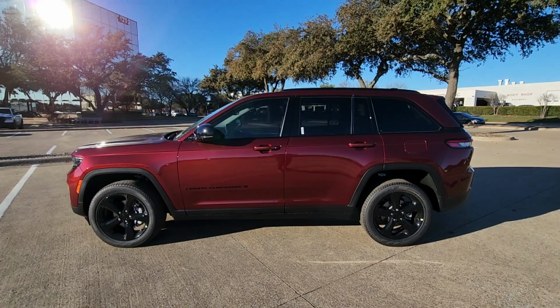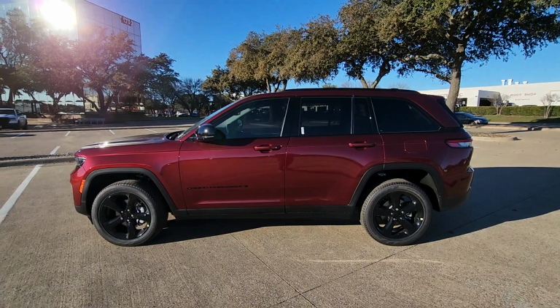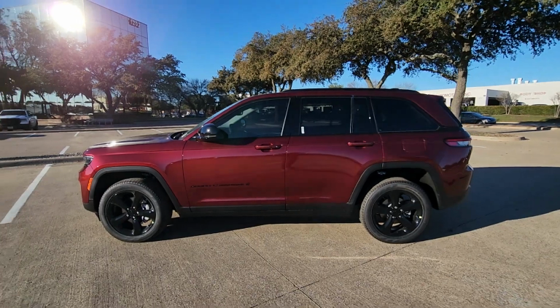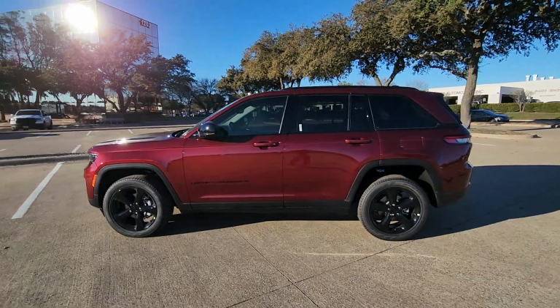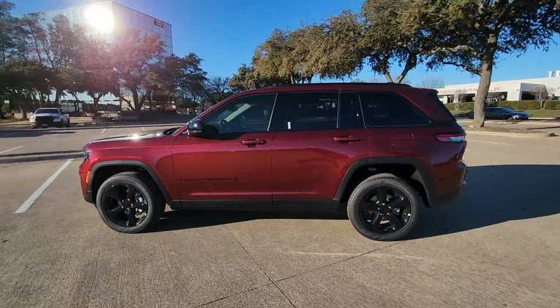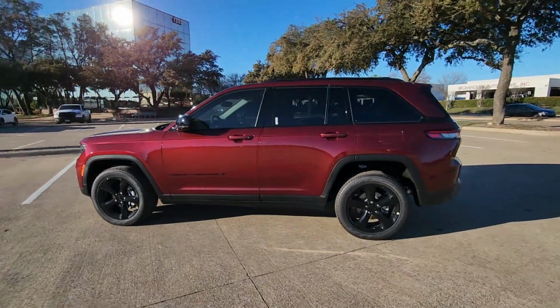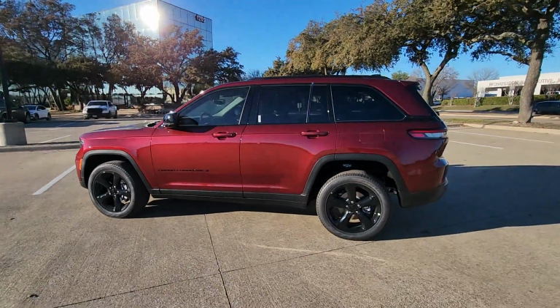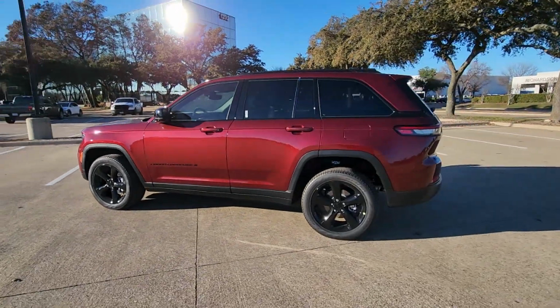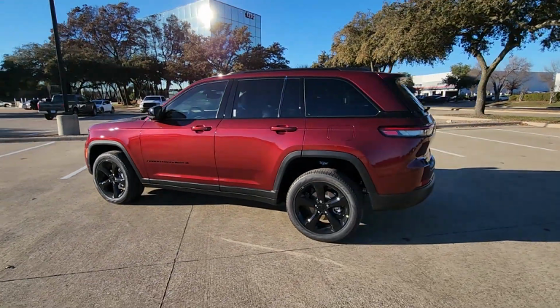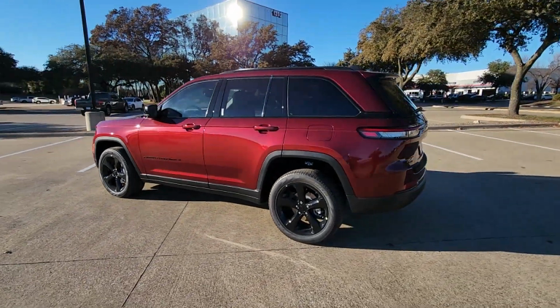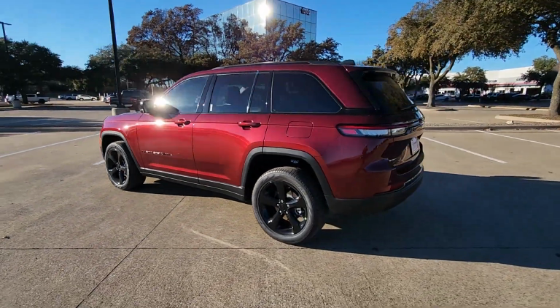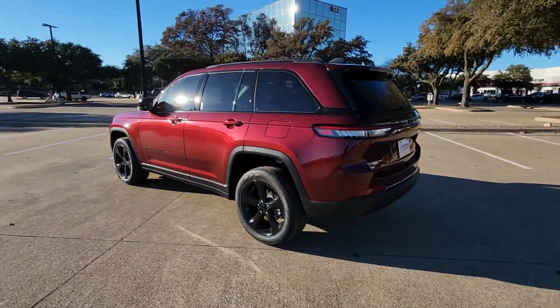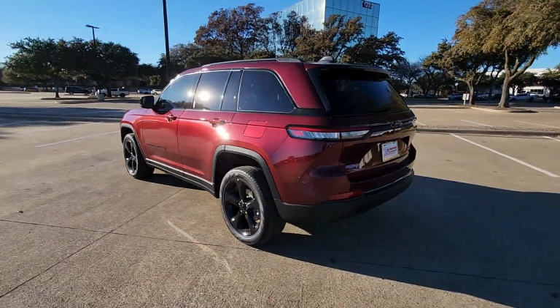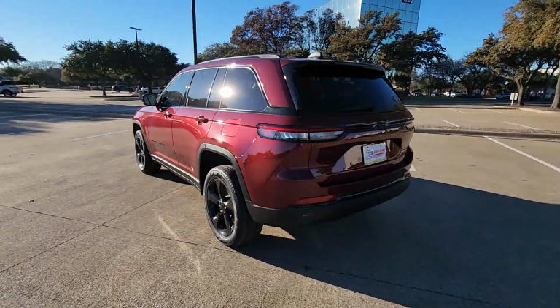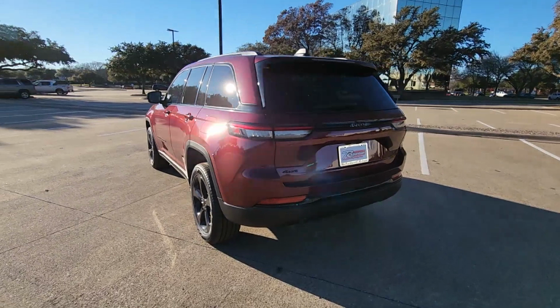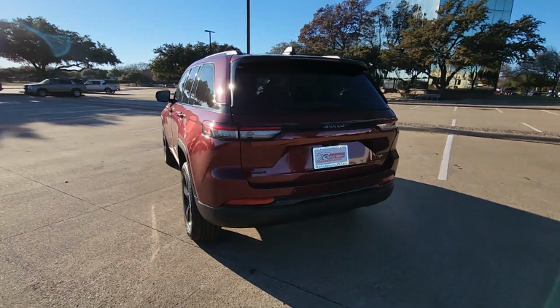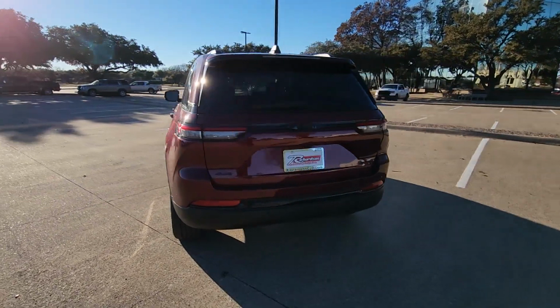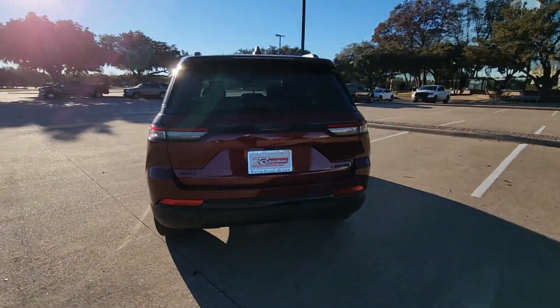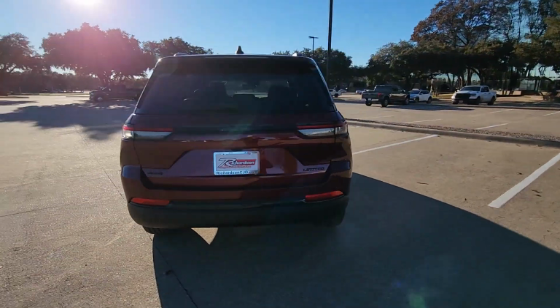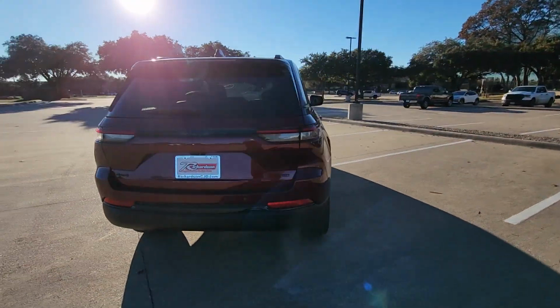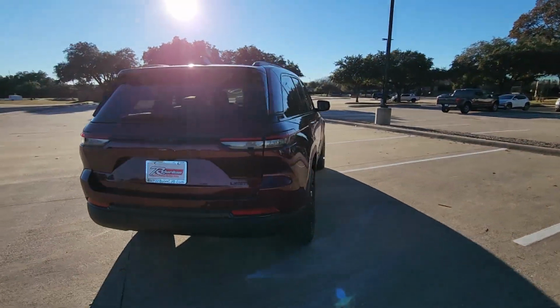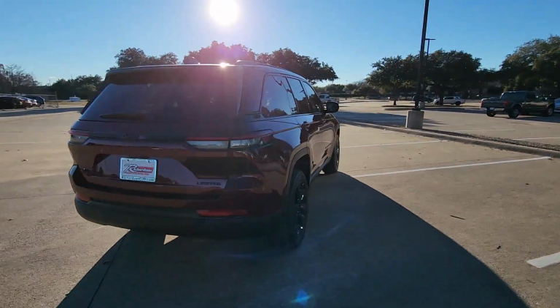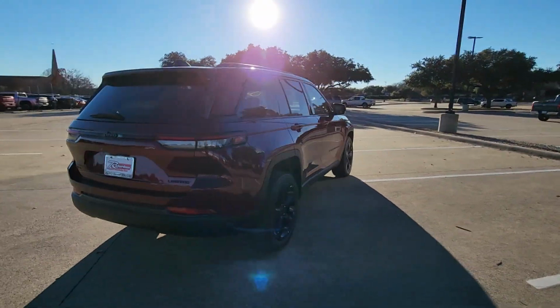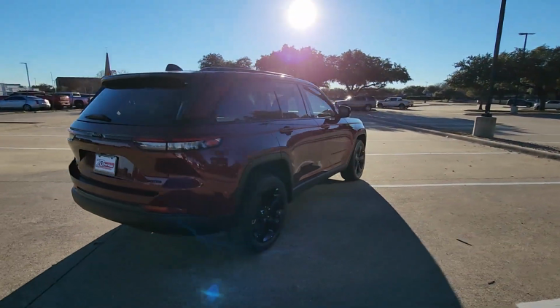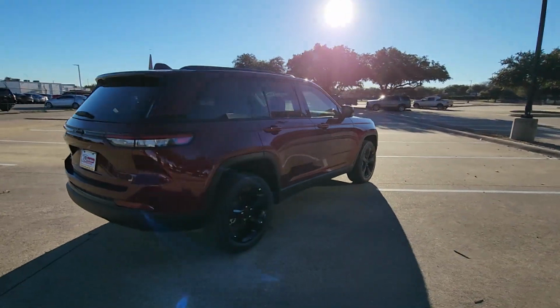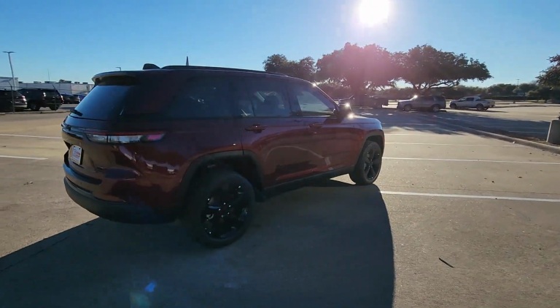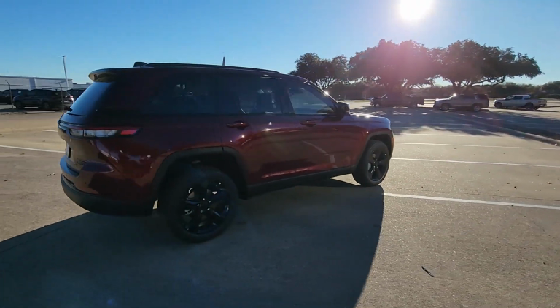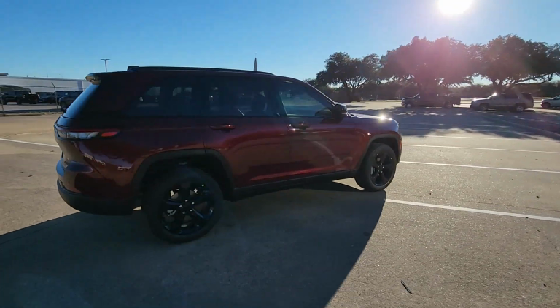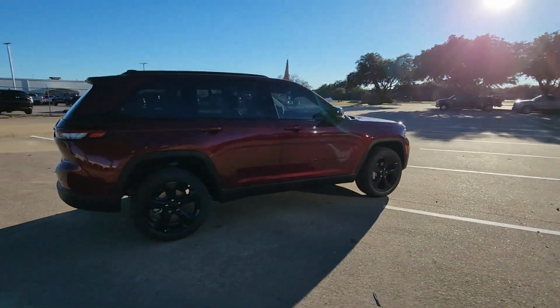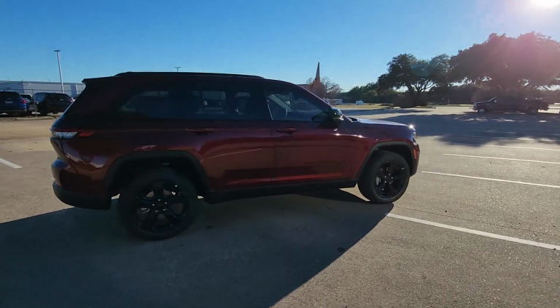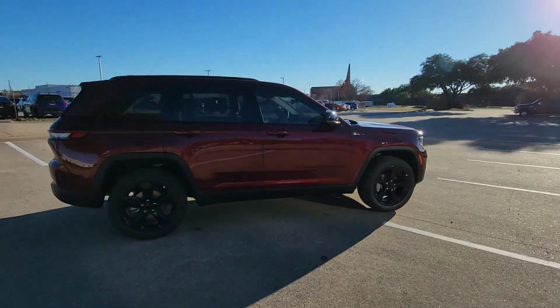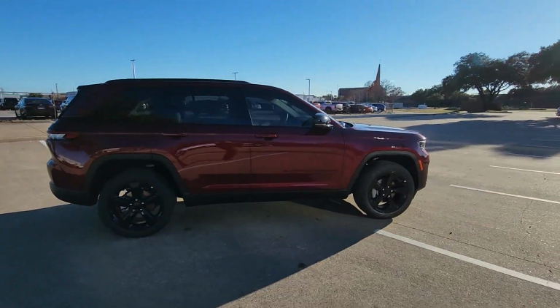Enjoy the view of this 2024 Jeep Grand Cherokee — the stylish all-terrain SUV that blends comfort, high-performance, and rugged capability.